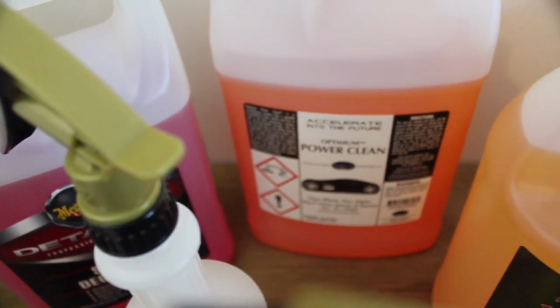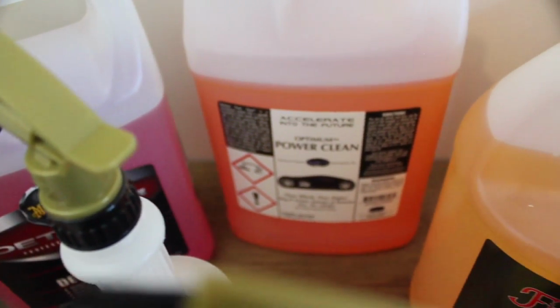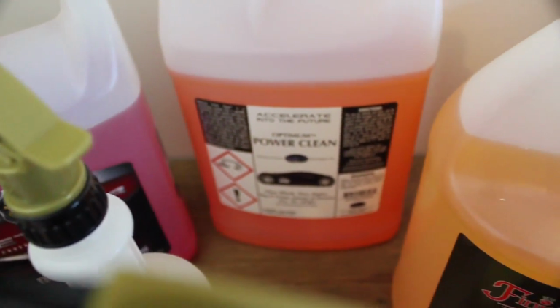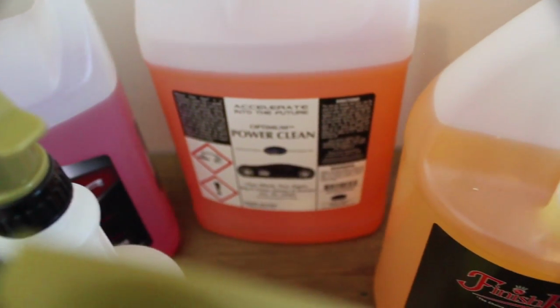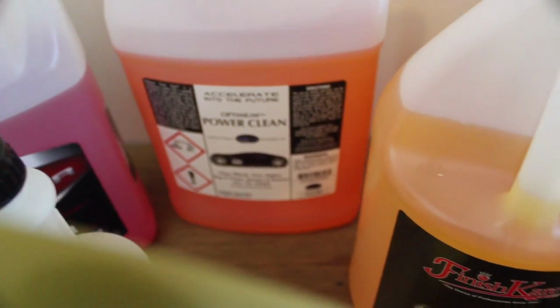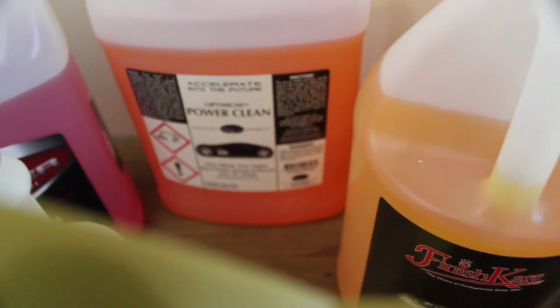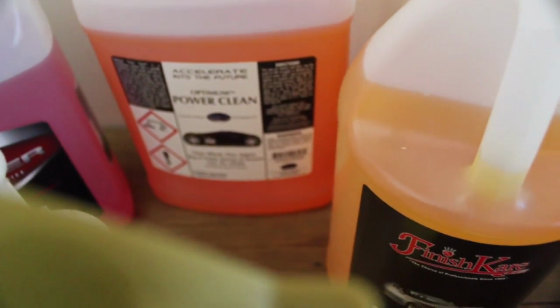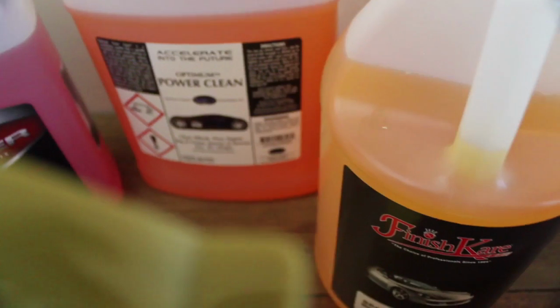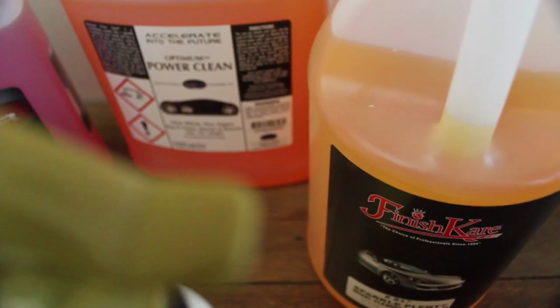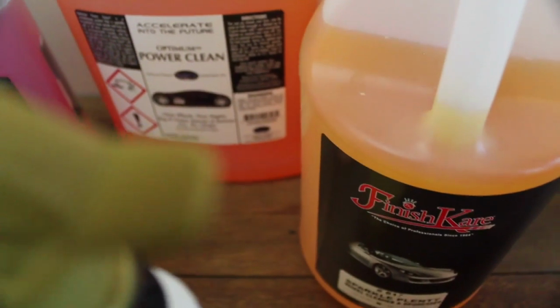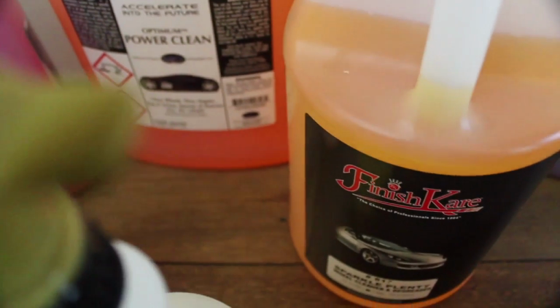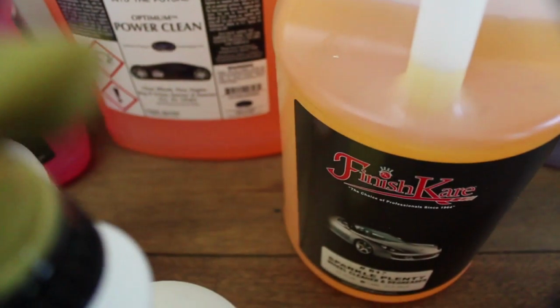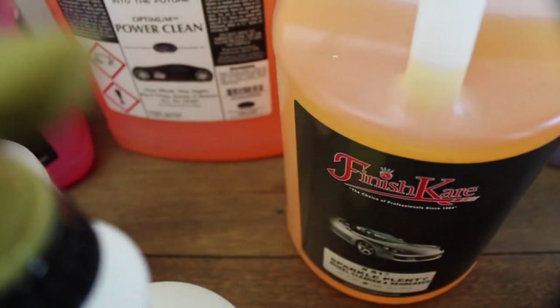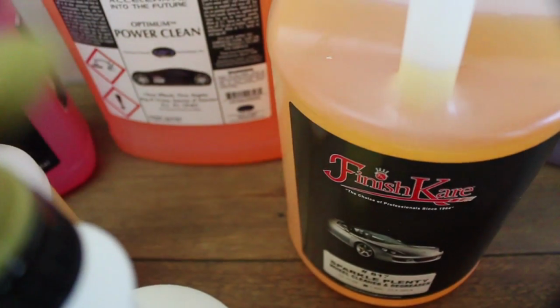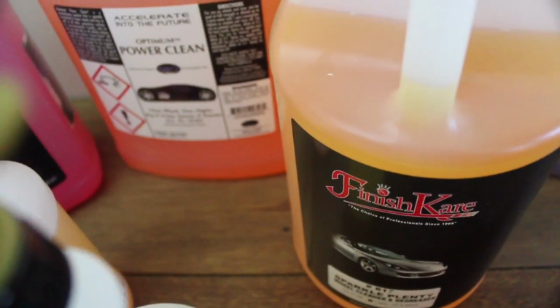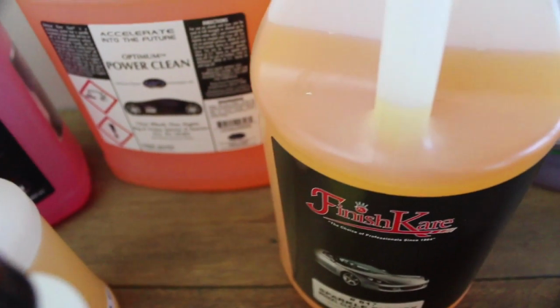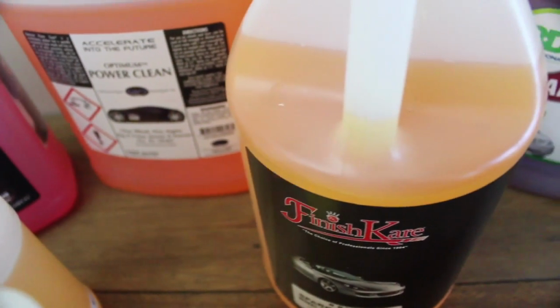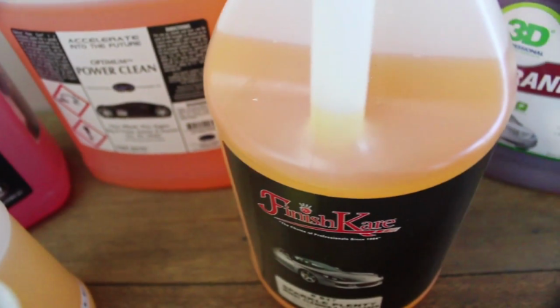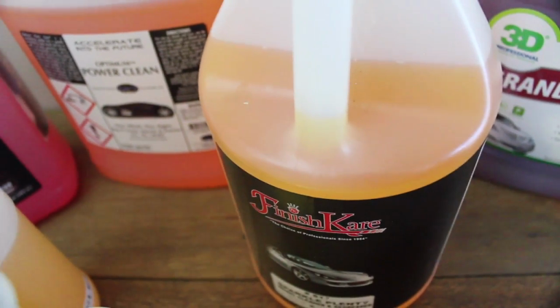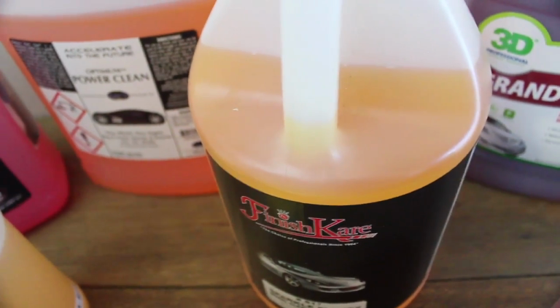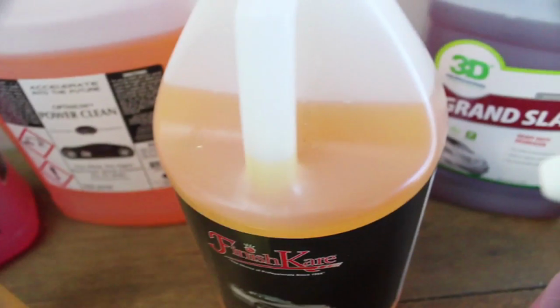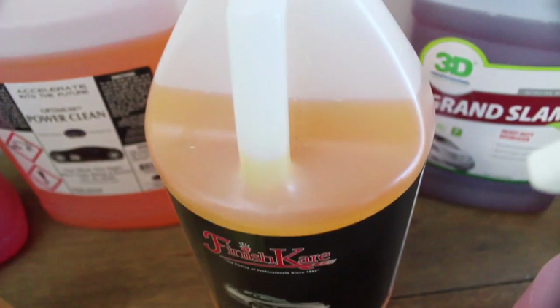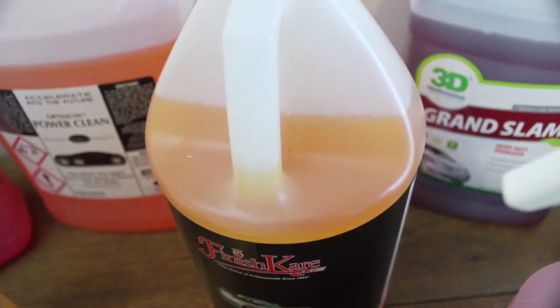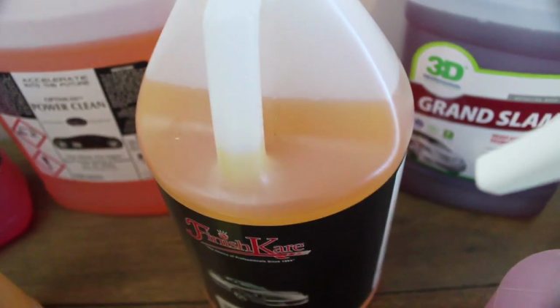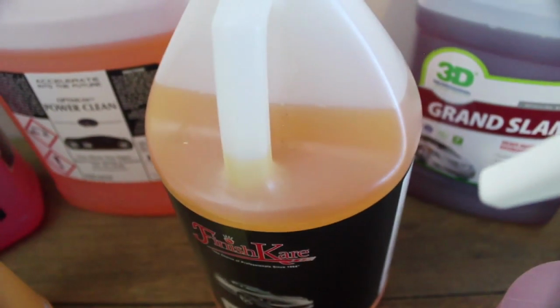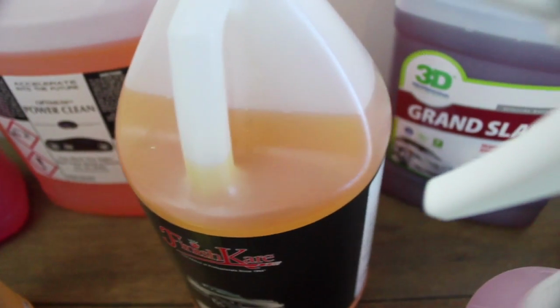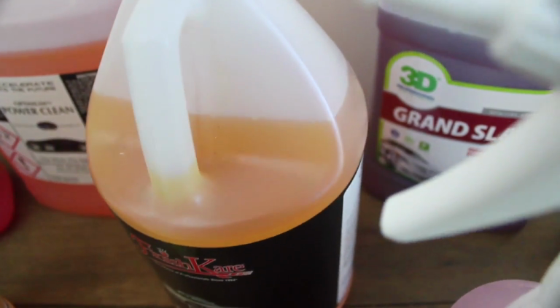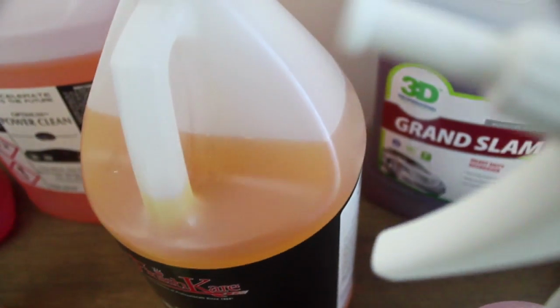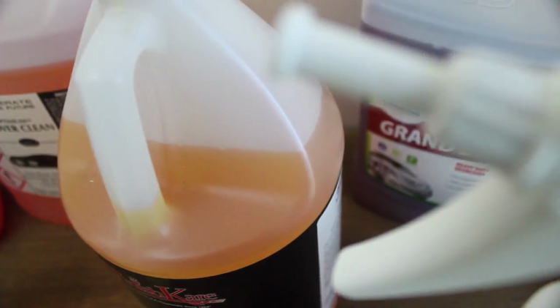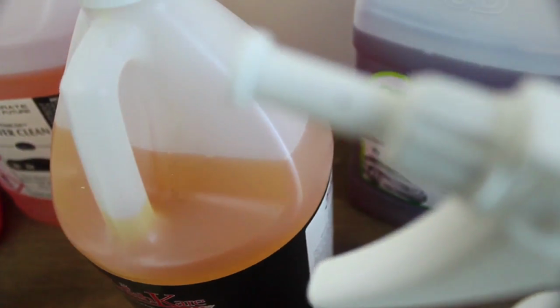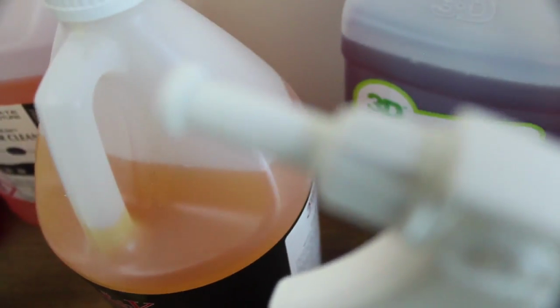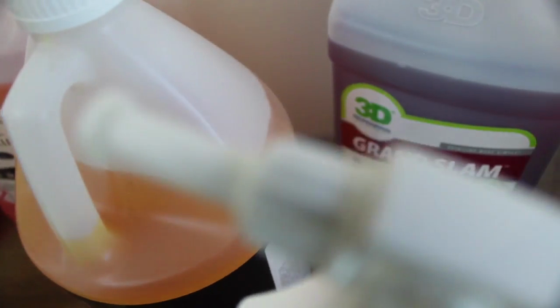Personally, I'd advise against buying these products in 500ml spray bottles, as you will most likely use the whole bottle in one go. And at $20 plus an application, it's just a ridiculous price to pay for cleaning your wheels in my opinion.